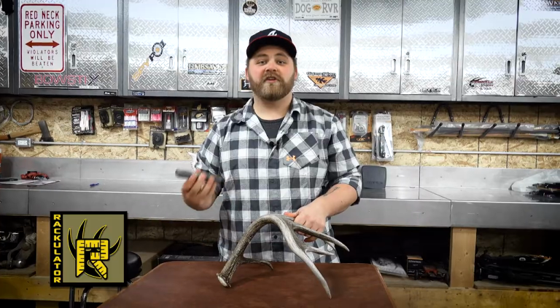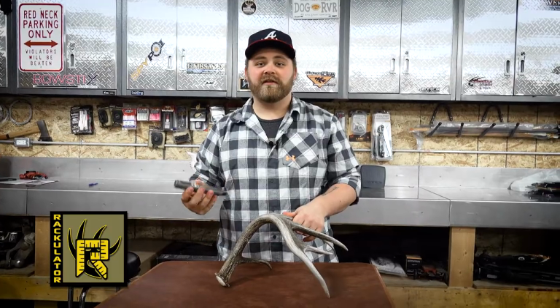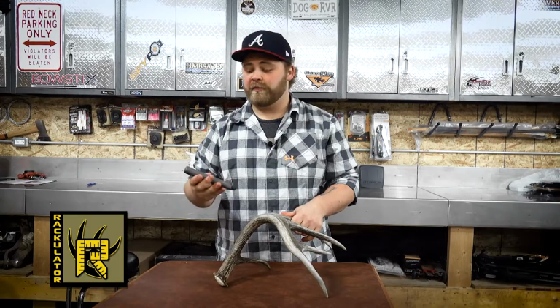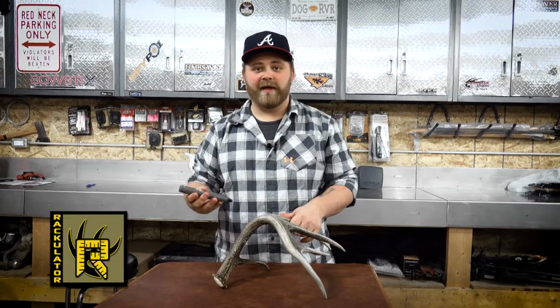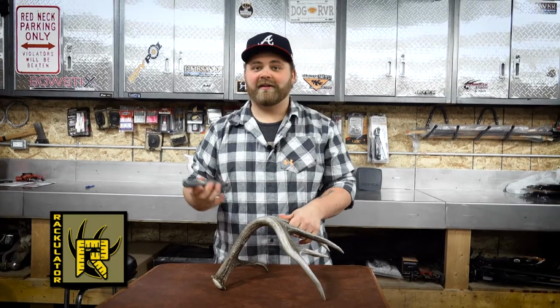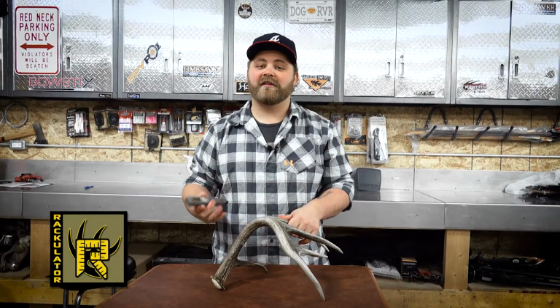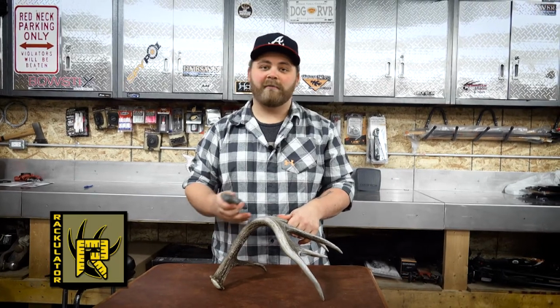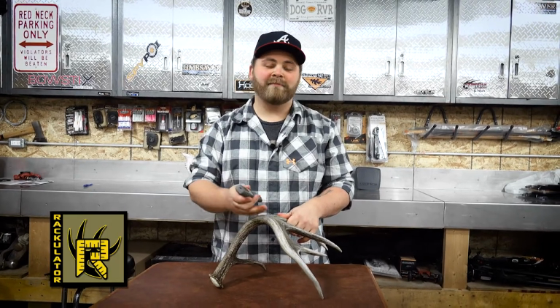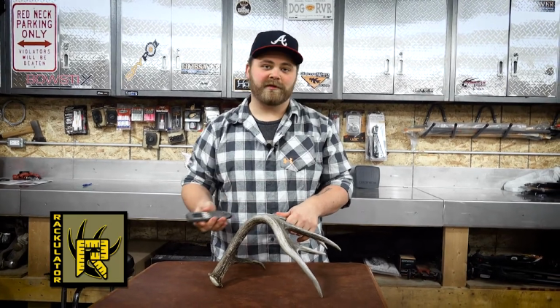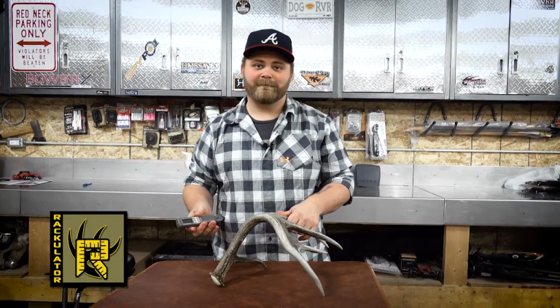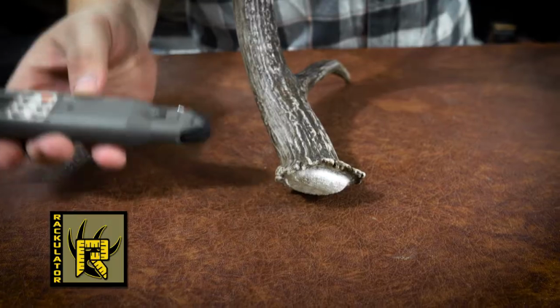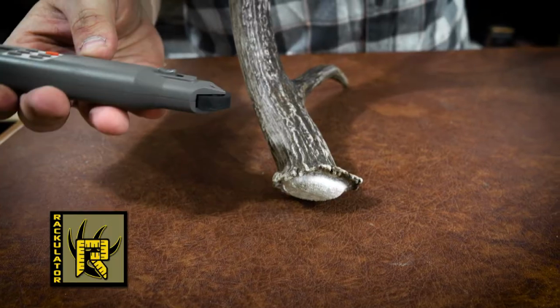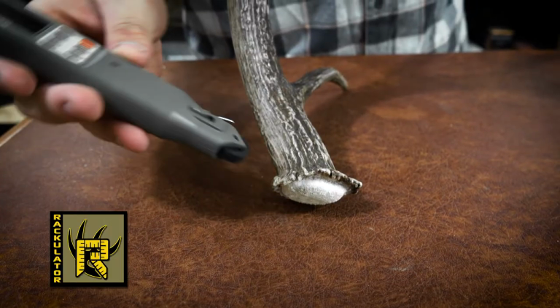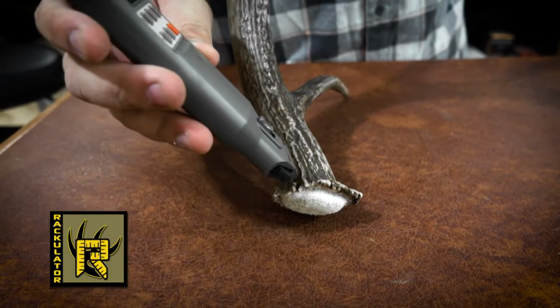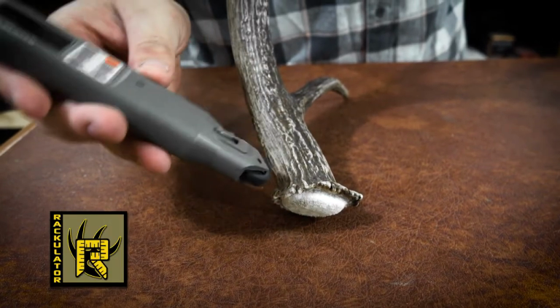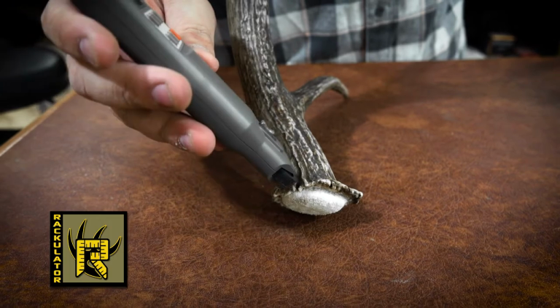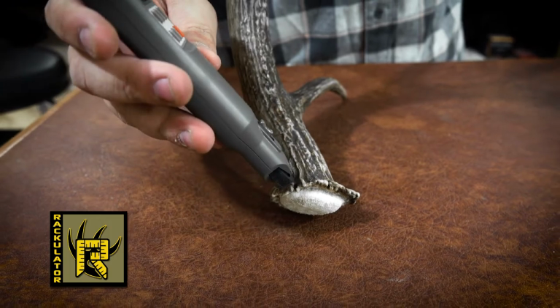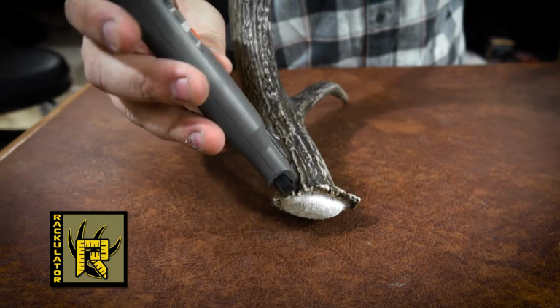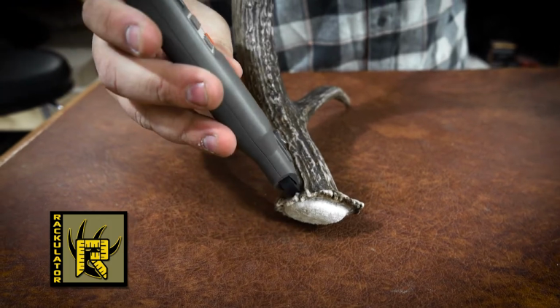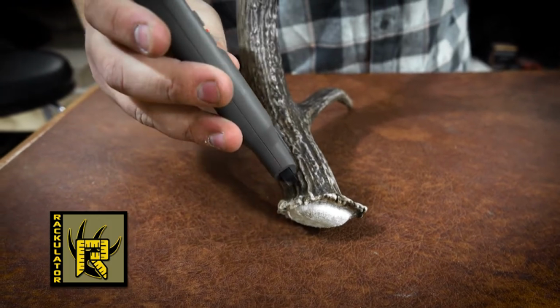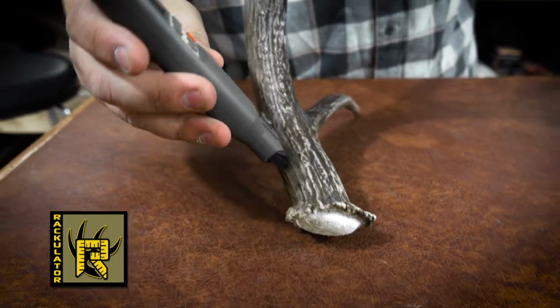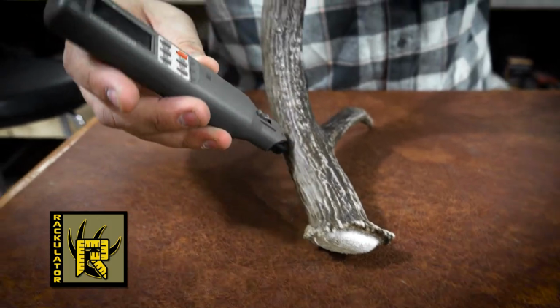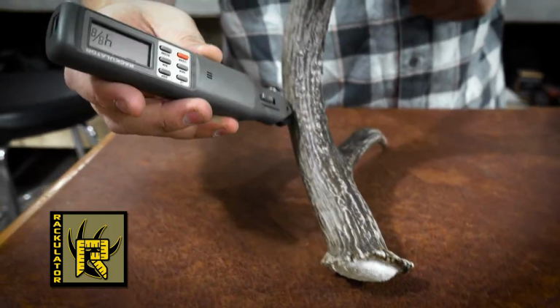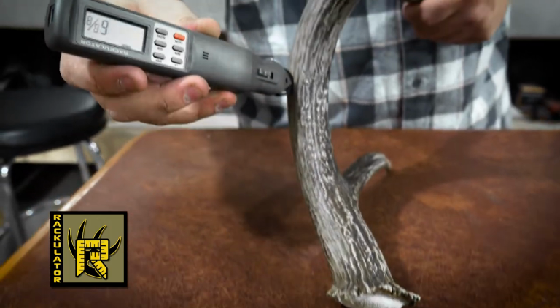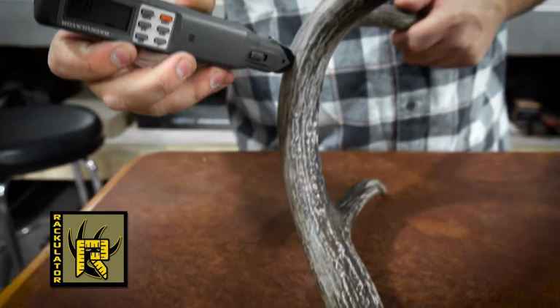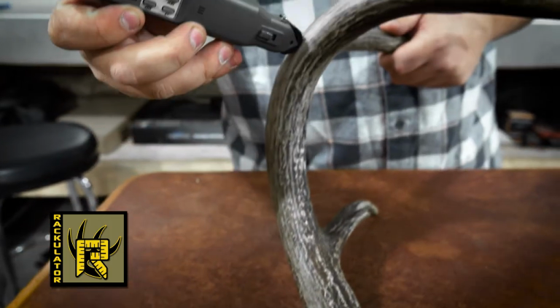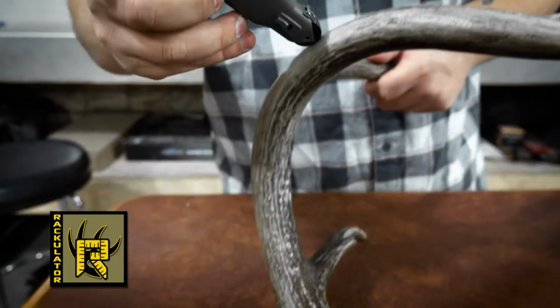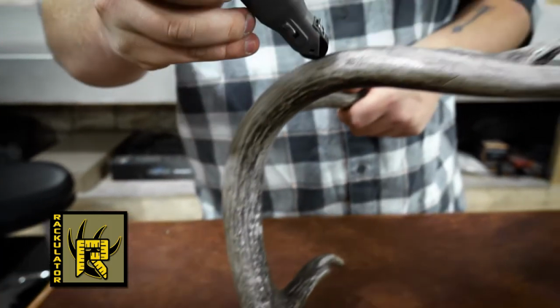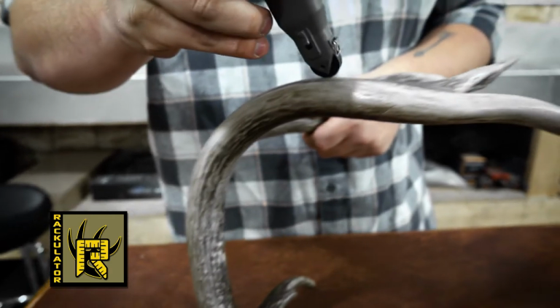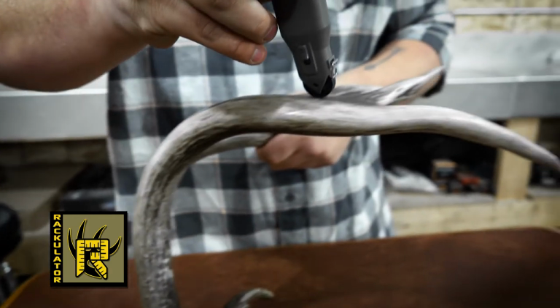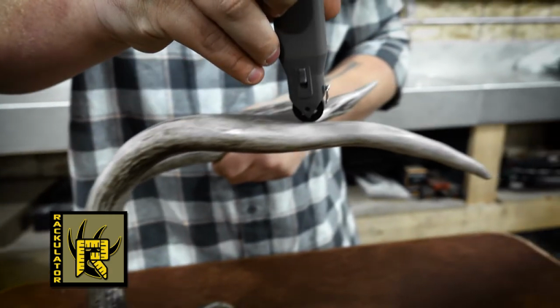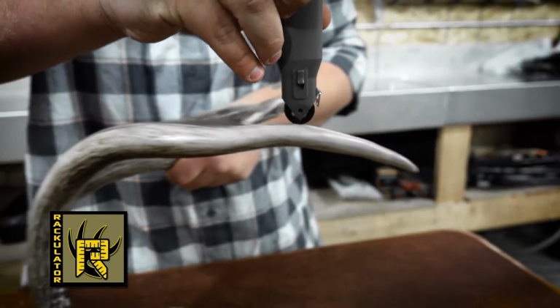After circumferences, we're going to press step and it's going to ask us for a main beam measurement. We're going to start by putting our pointer to the burr or the base of the shed, working it all the way up in the middle outside, rolling it all the way to the tip.